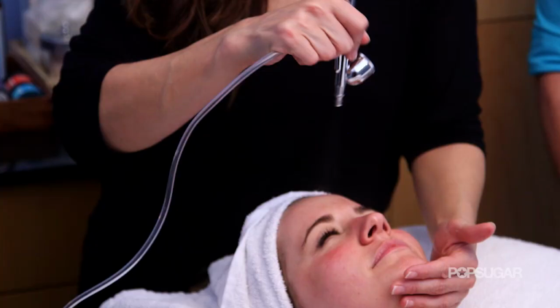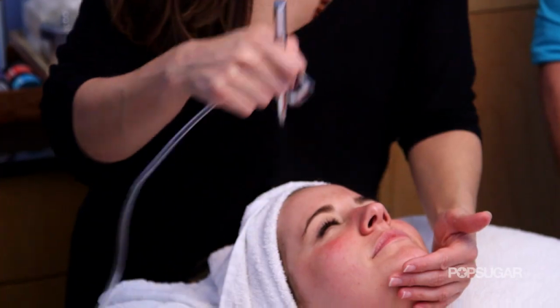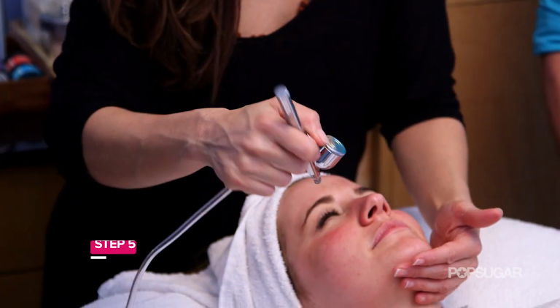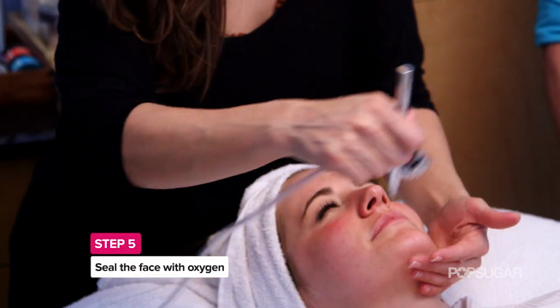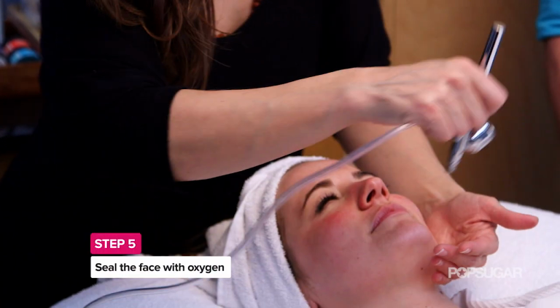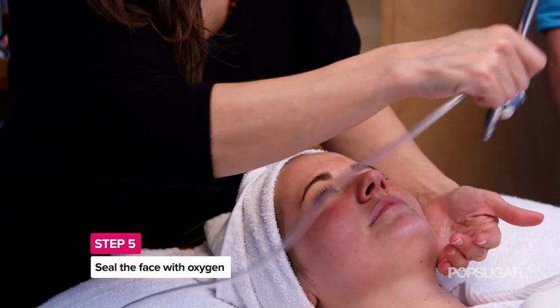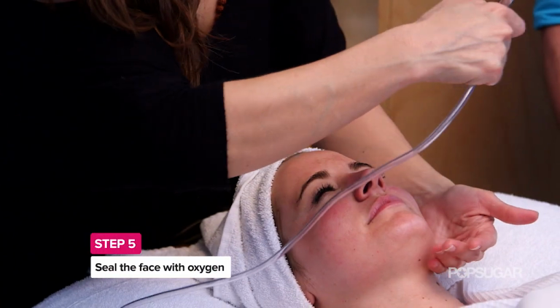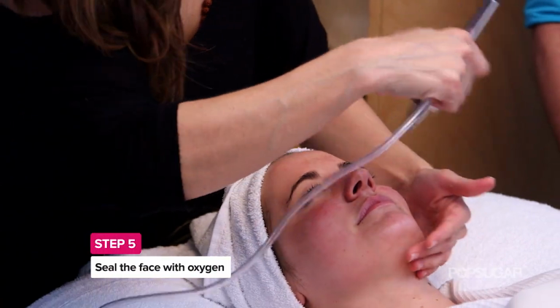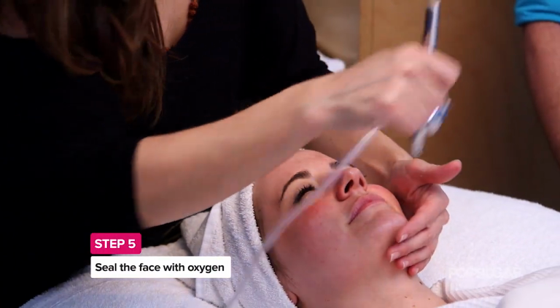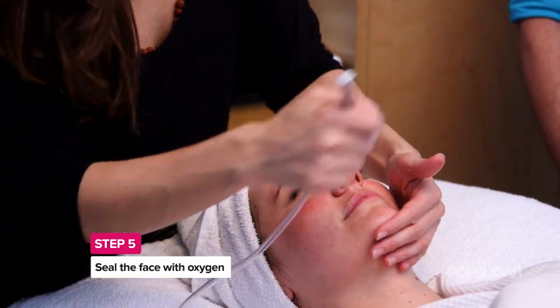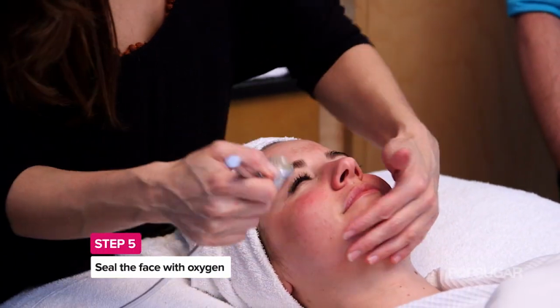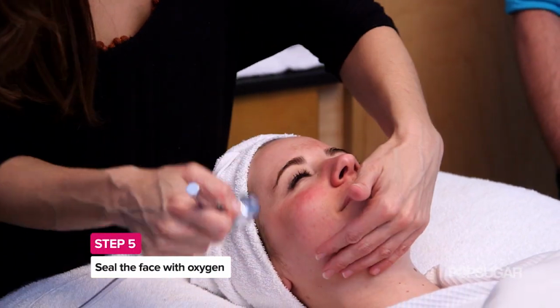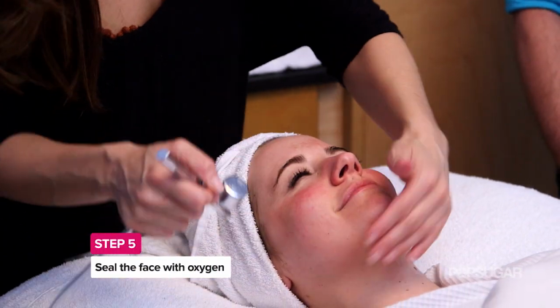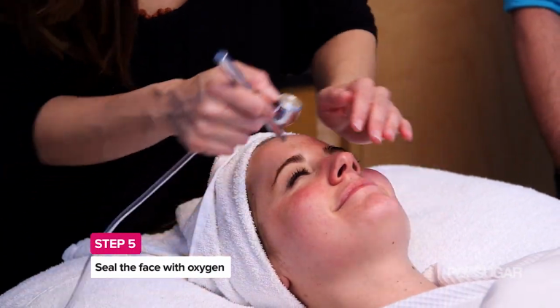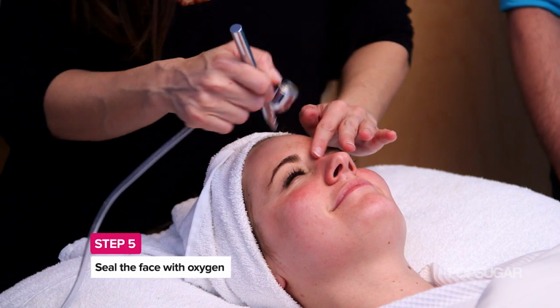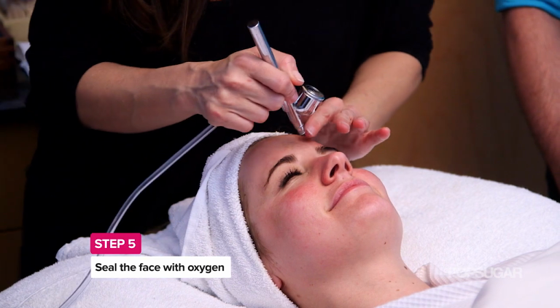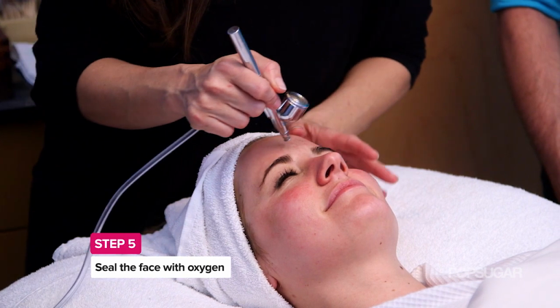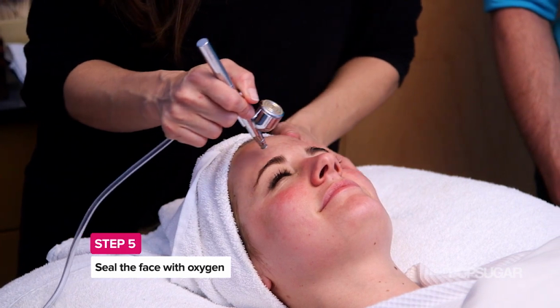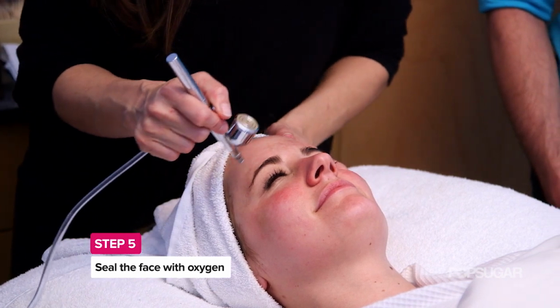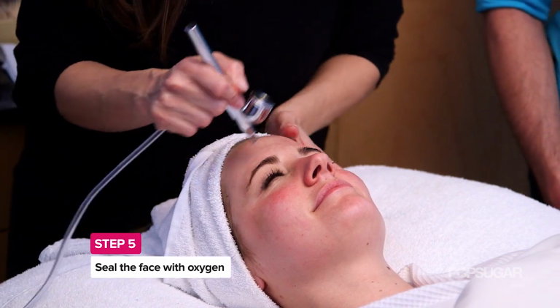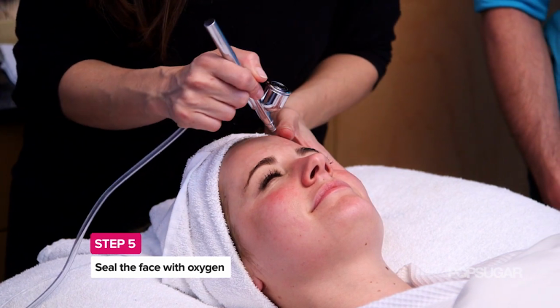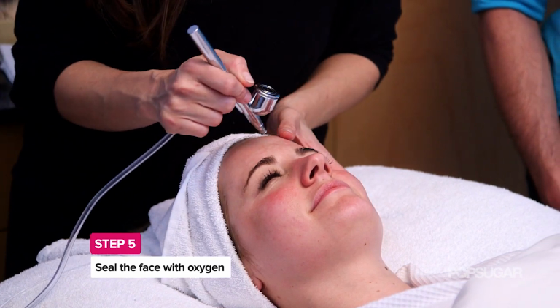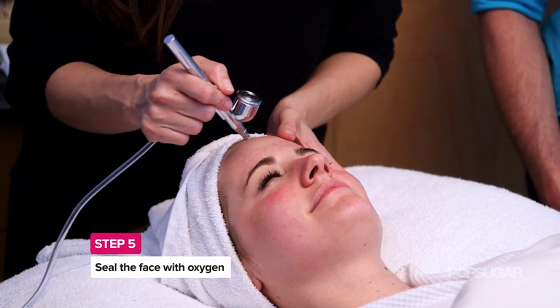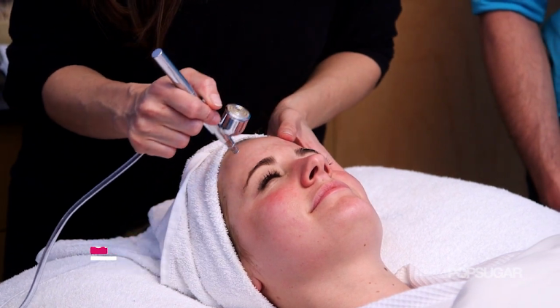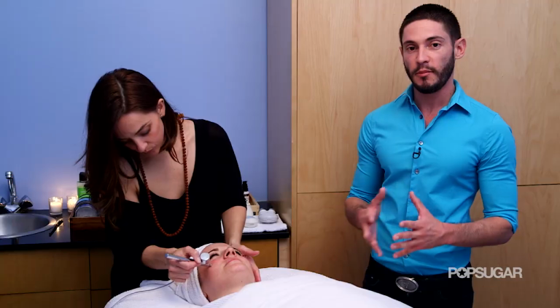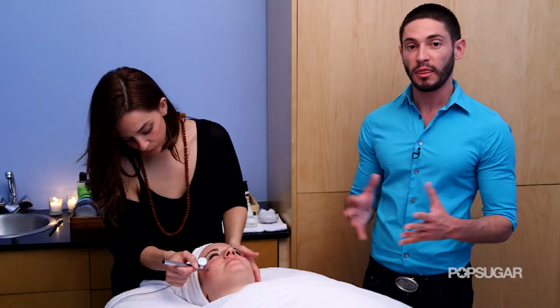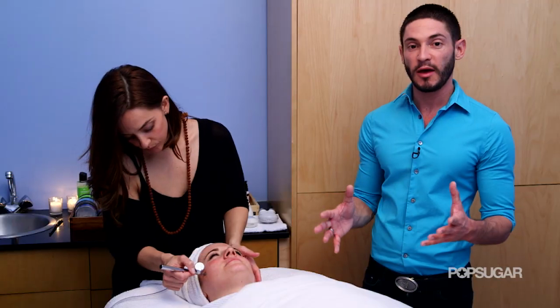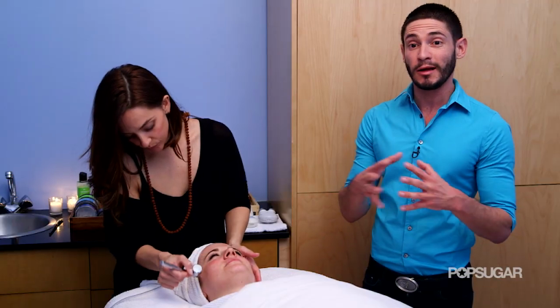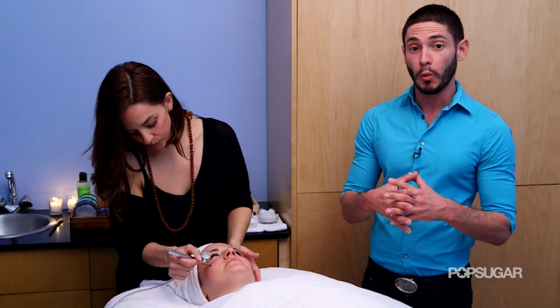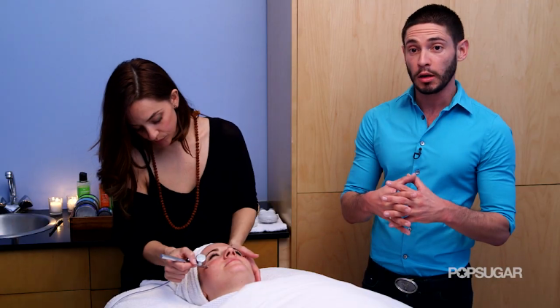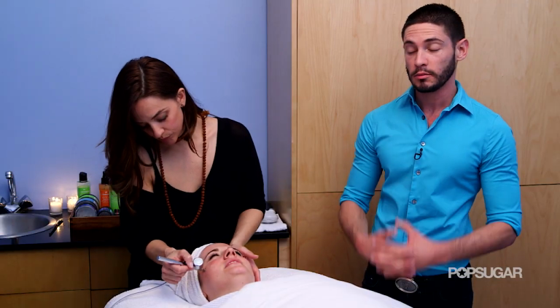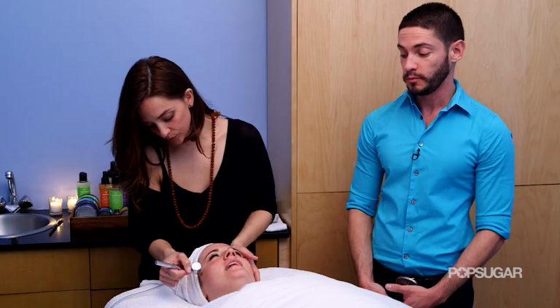The next step is going to be the oxygen. We're going to create a bacteria-free environment and bind it to the skin. So this treatment is kind of like combining three facials into one.